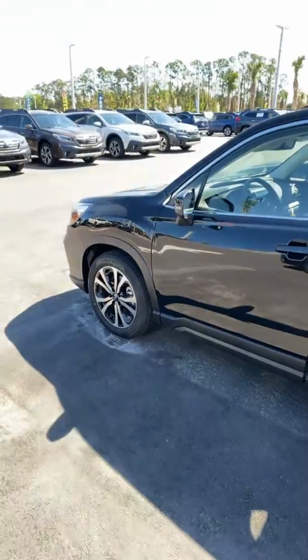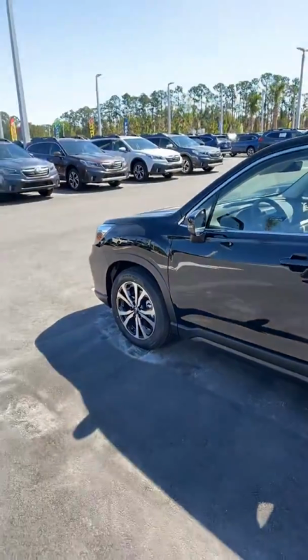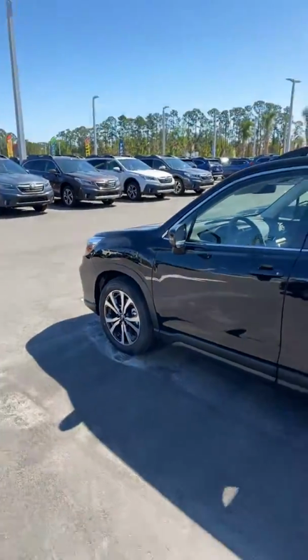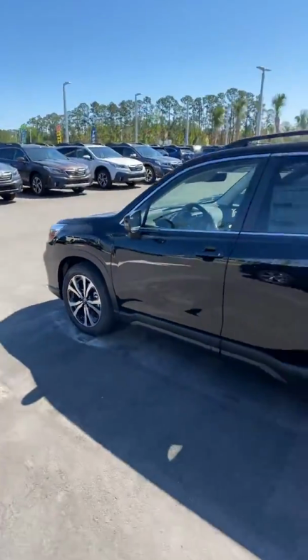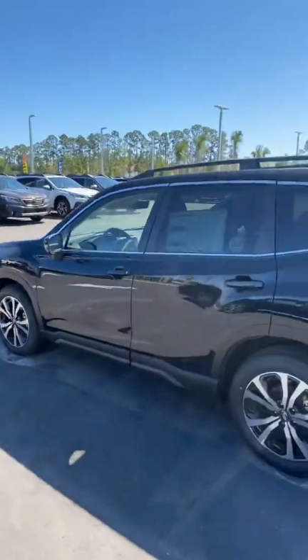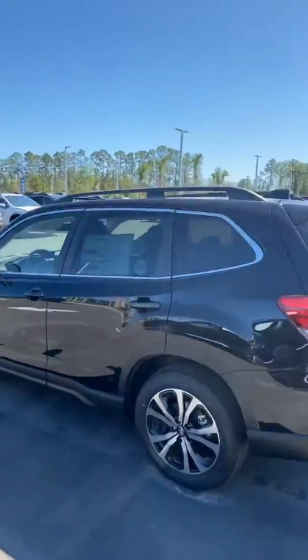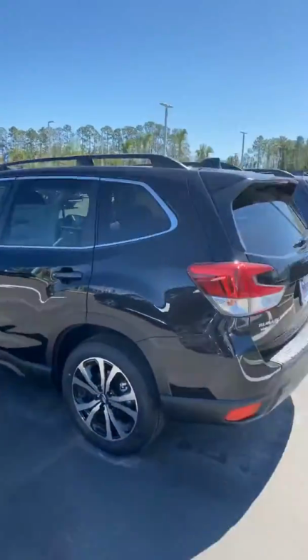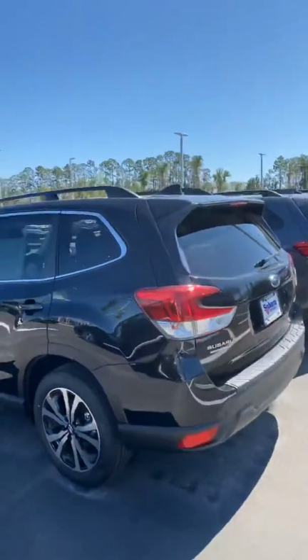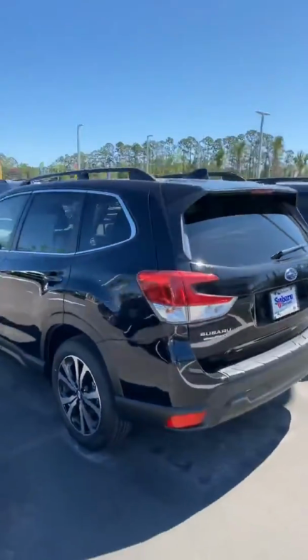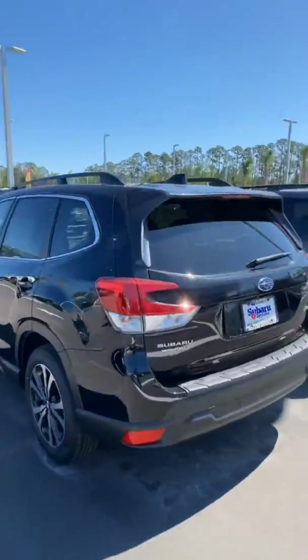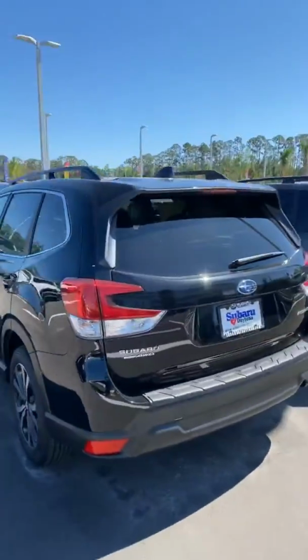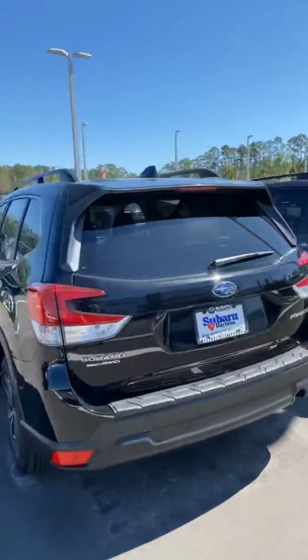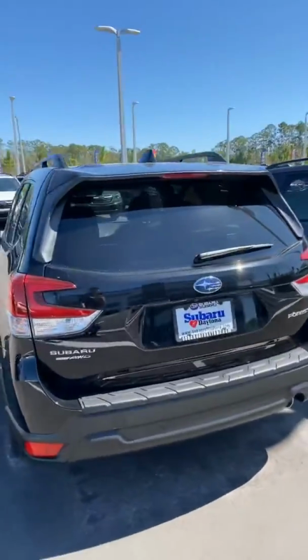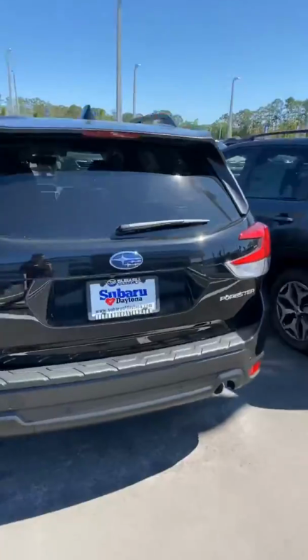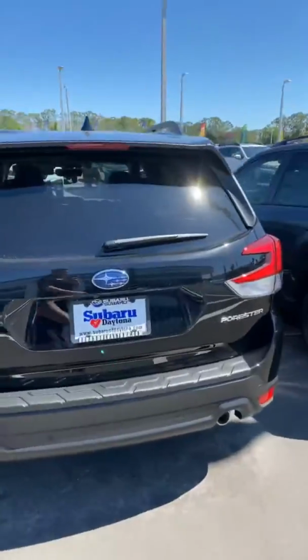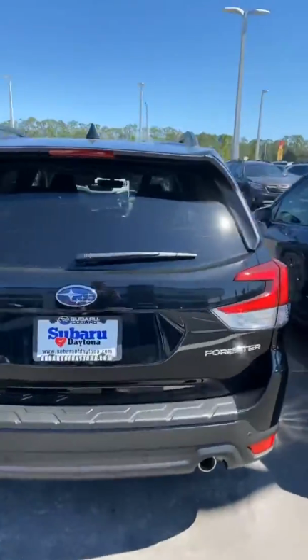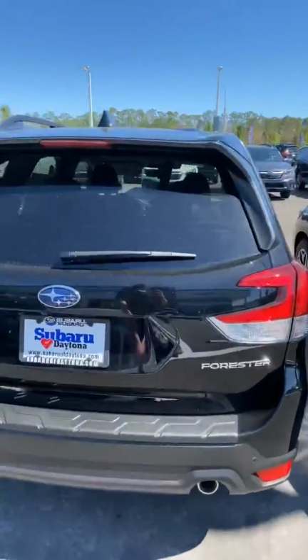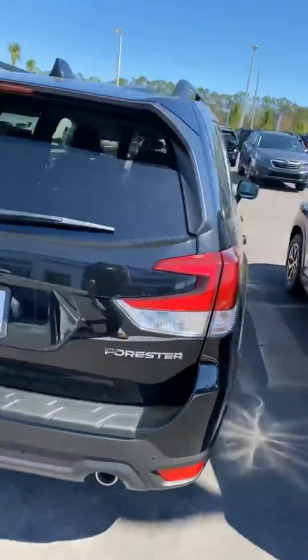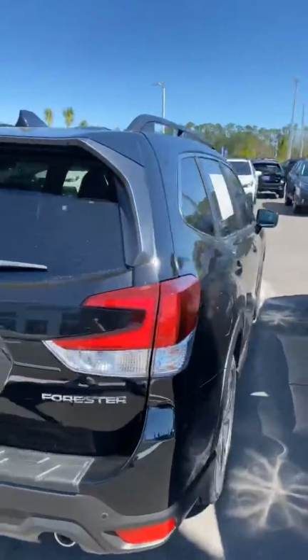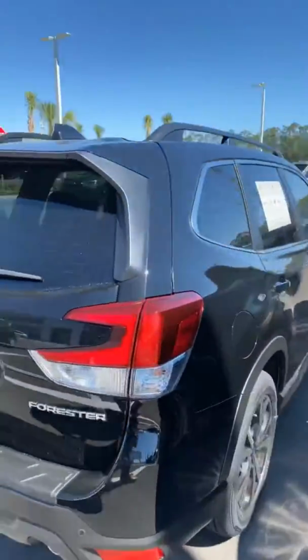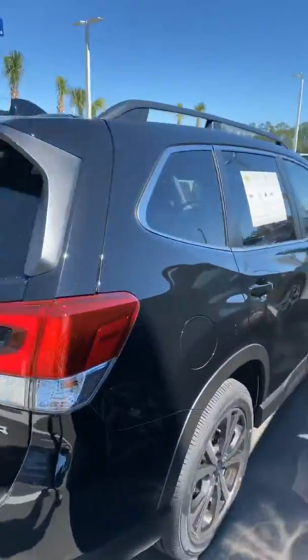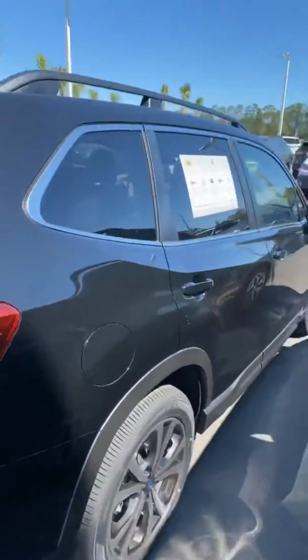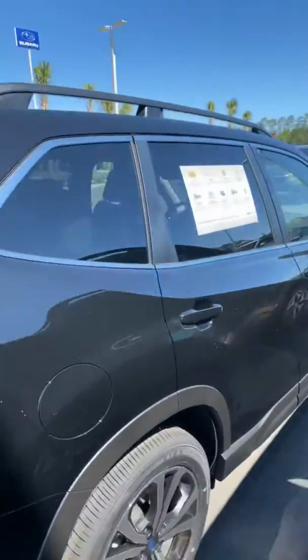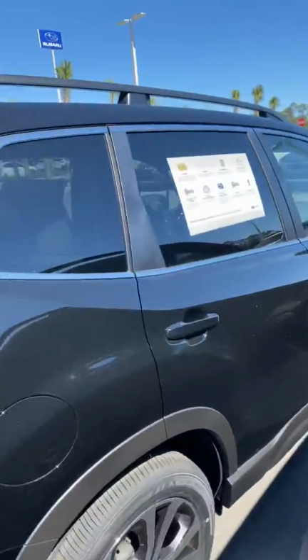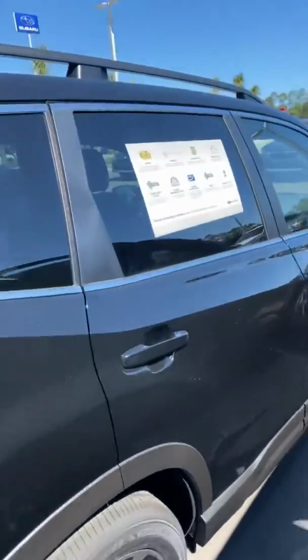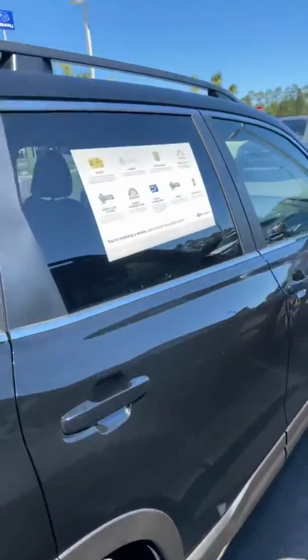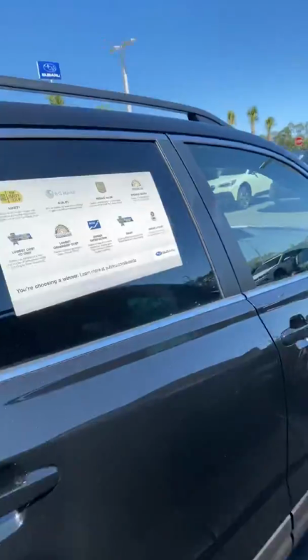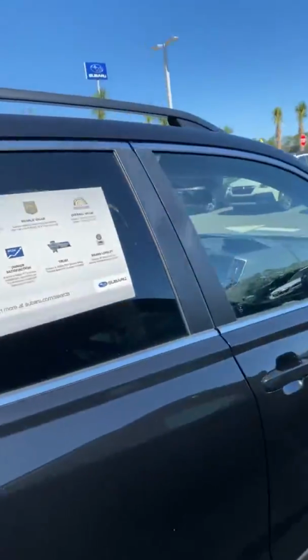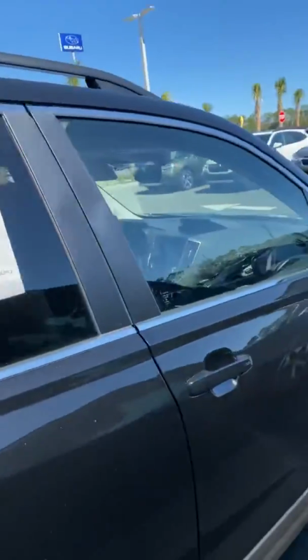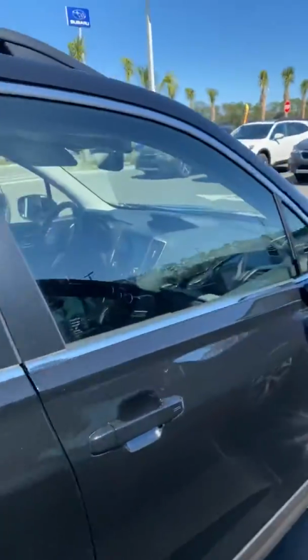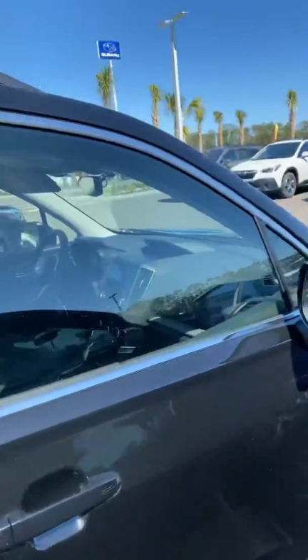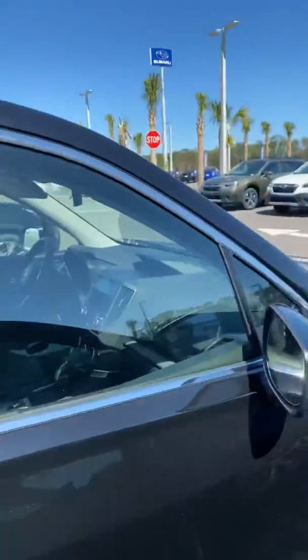Good afternoon, Darshi. My name is Mark Ogden, and I am a sales consultant here at Subaru of Daytona. I wanted to provide you a quick, simple video on the 2020 Forester Limited that you are inquiring upon.